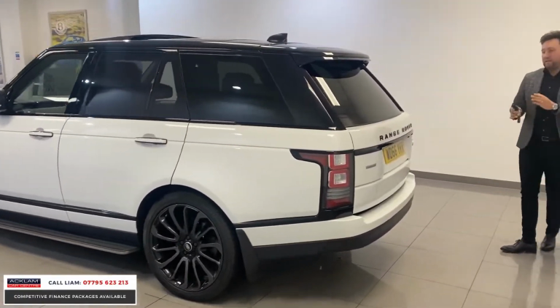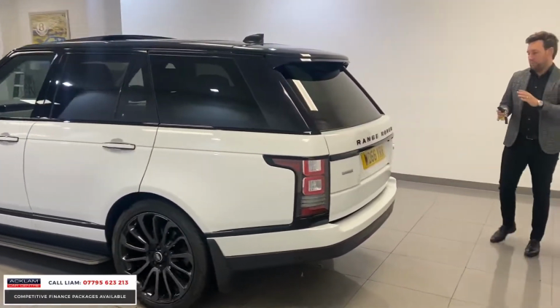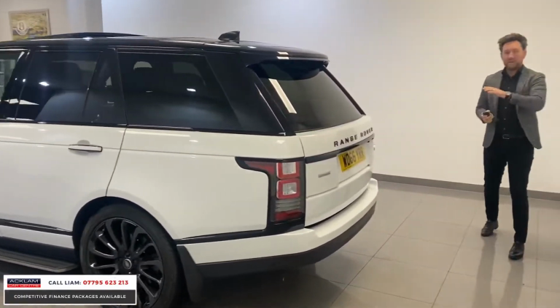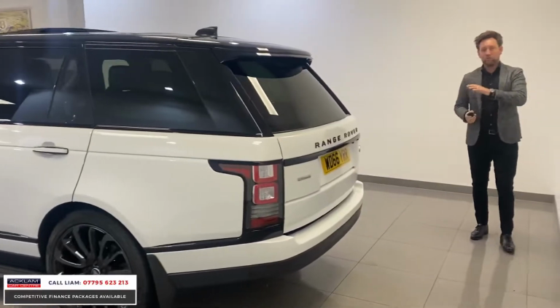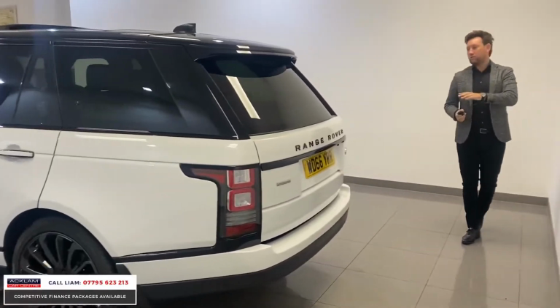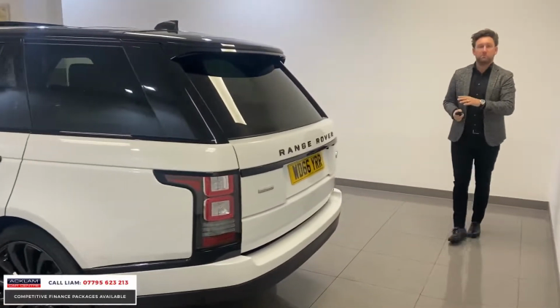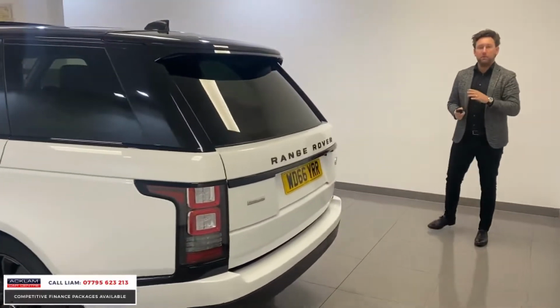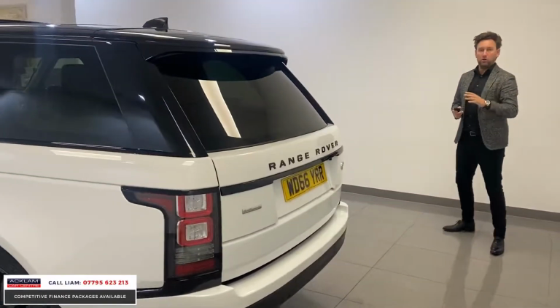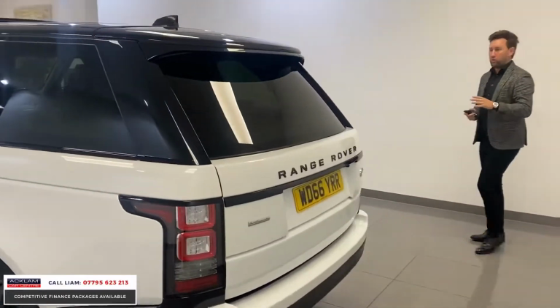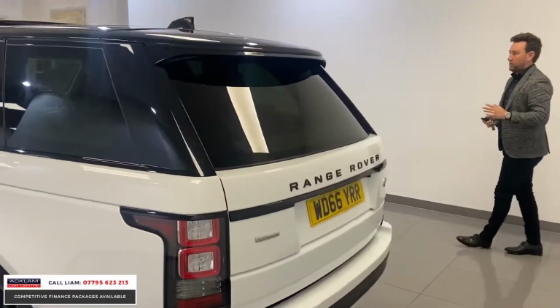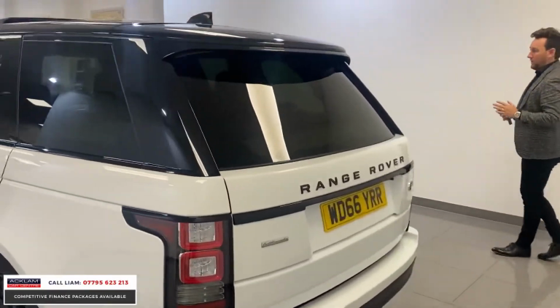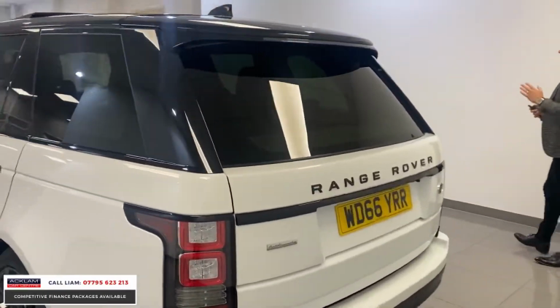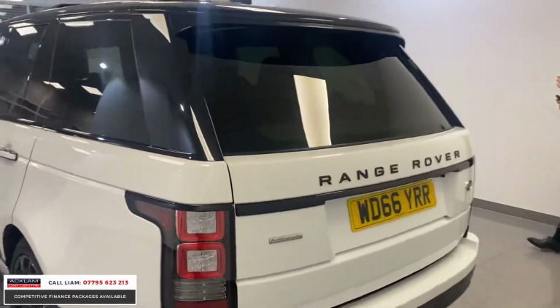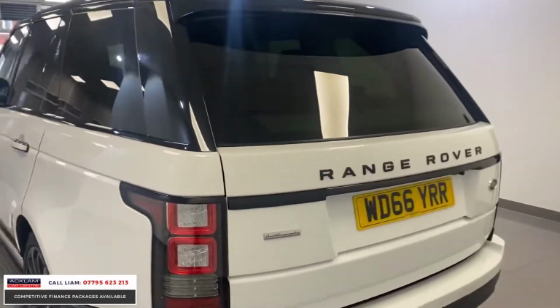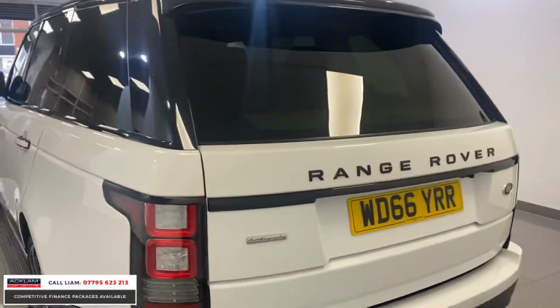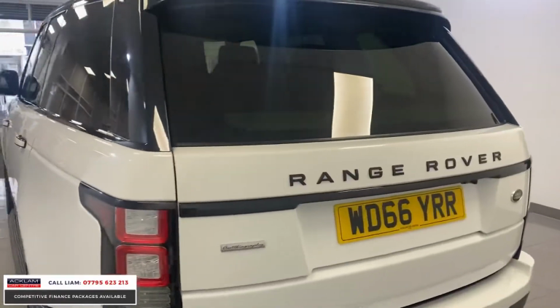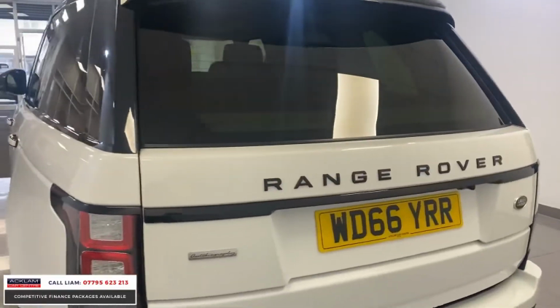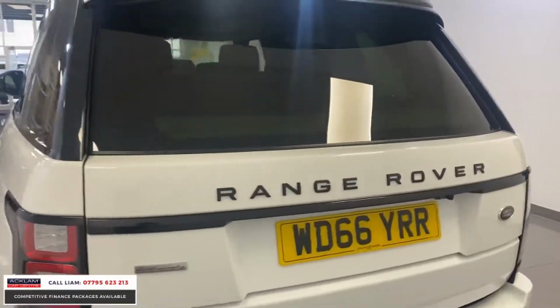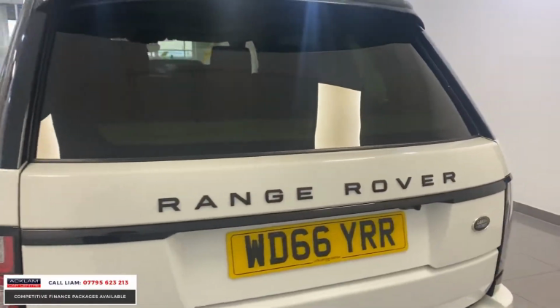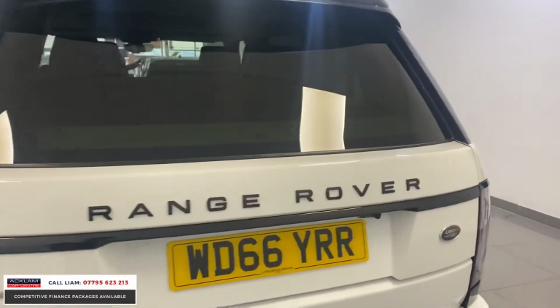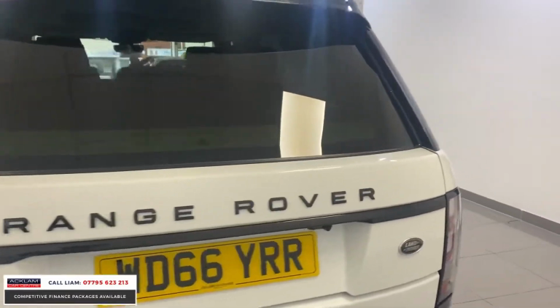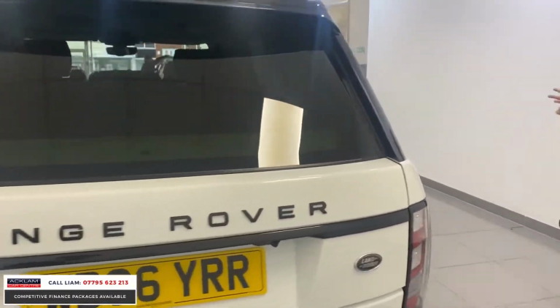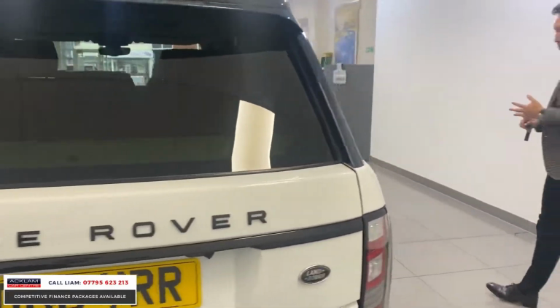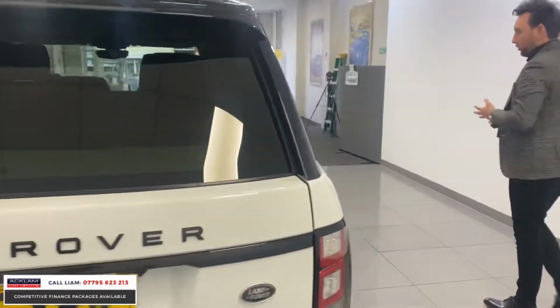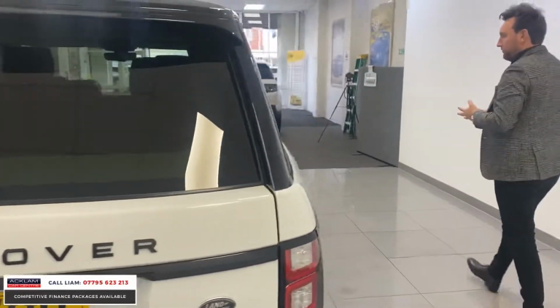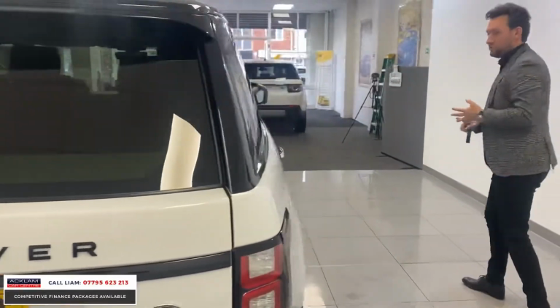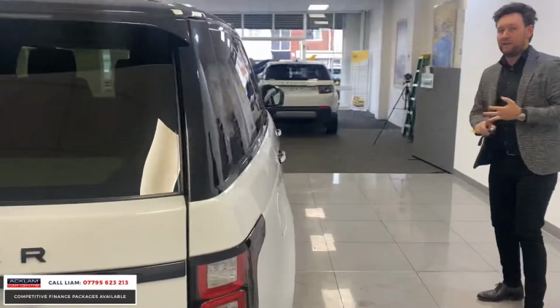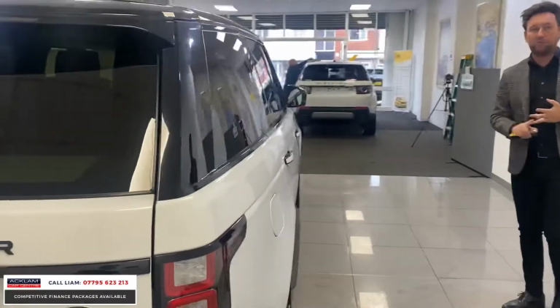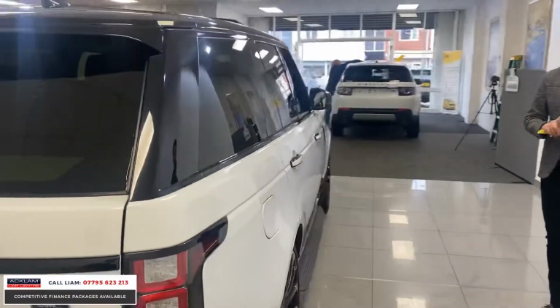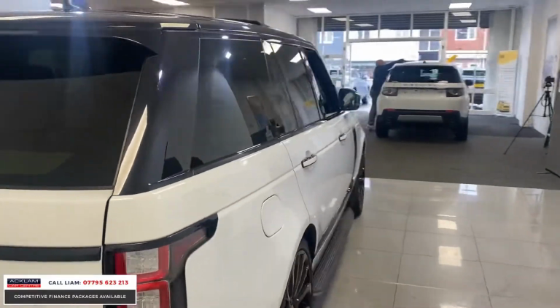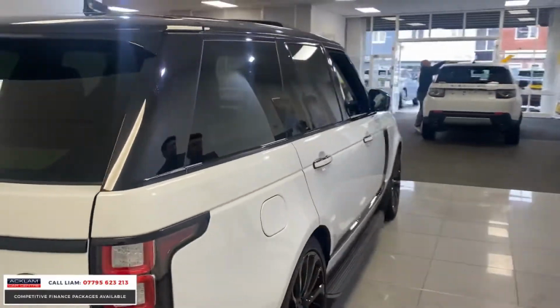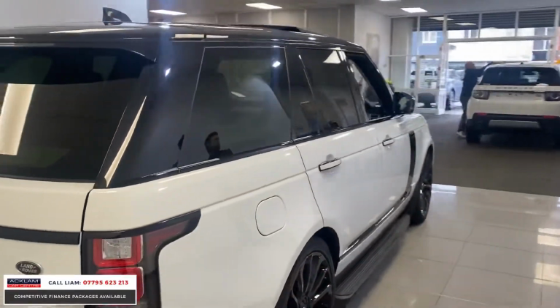This car is £100,000 plus new, and it's half the price. It's covered 29,000 miles, and I'm going to put it up for £49,990.